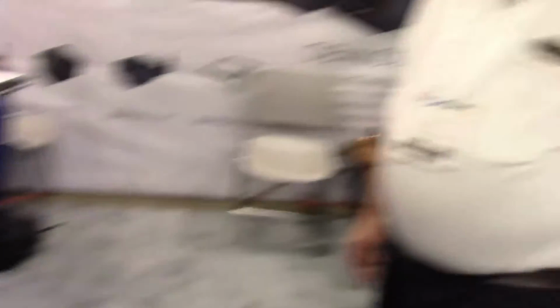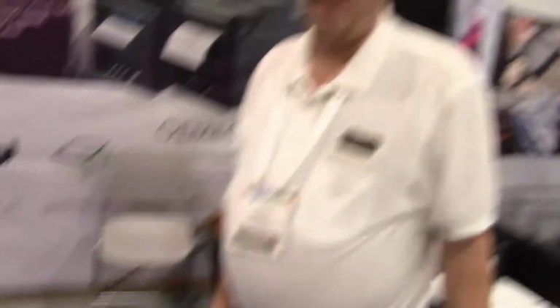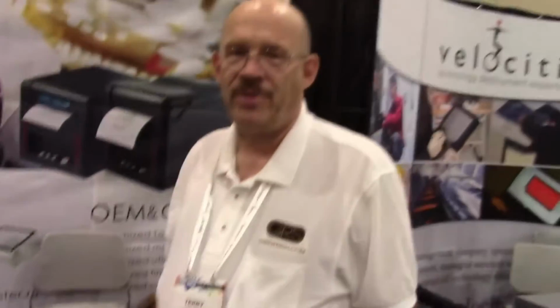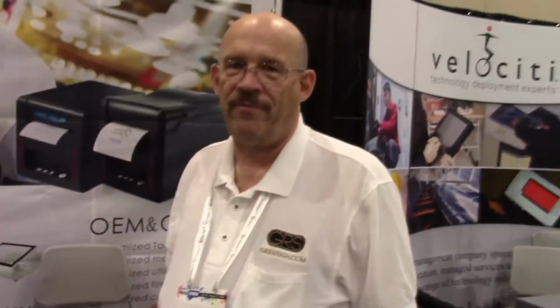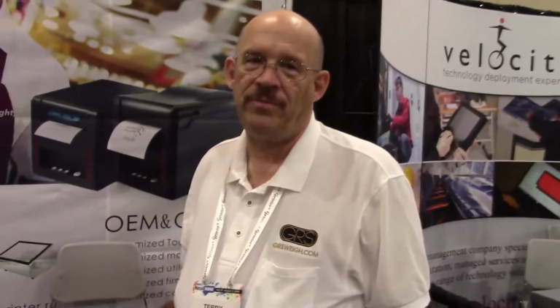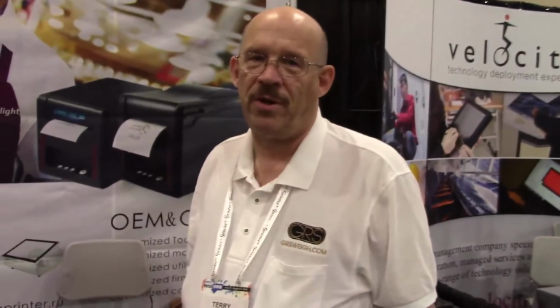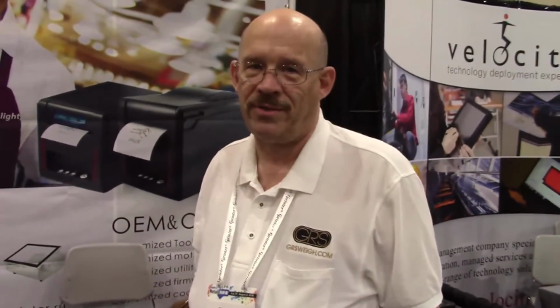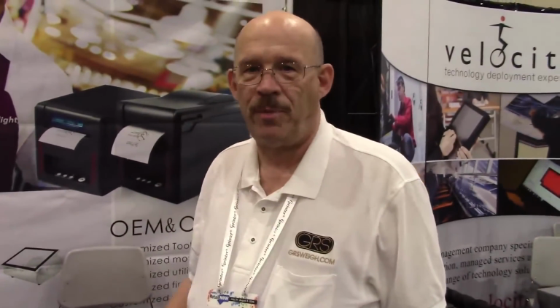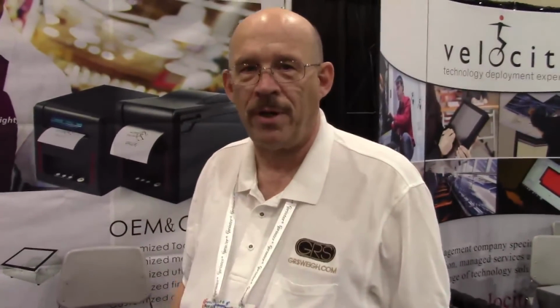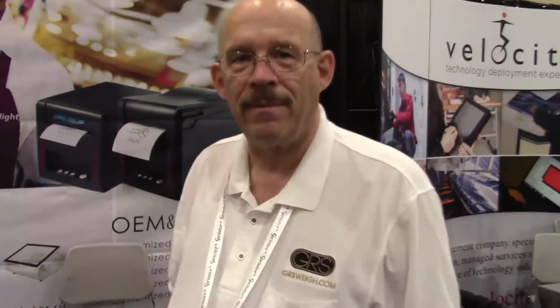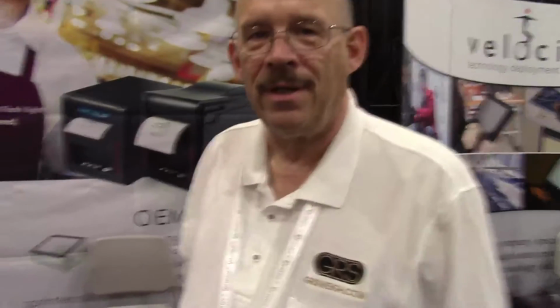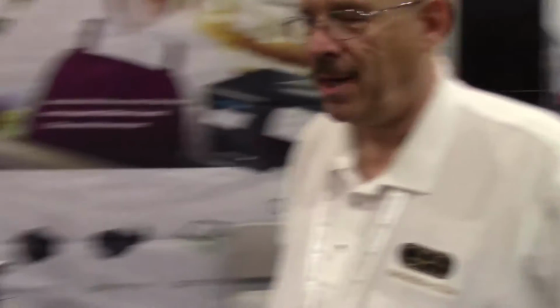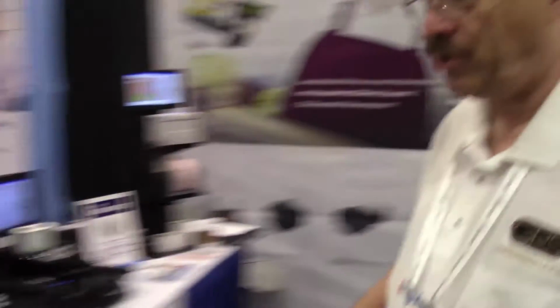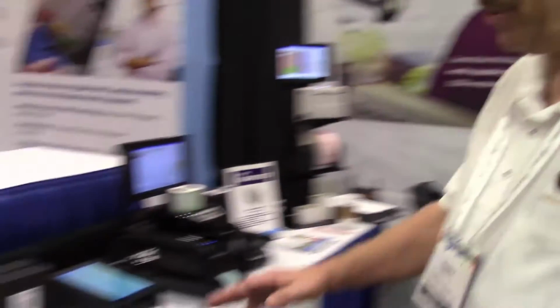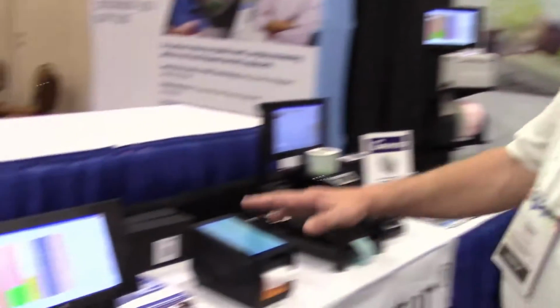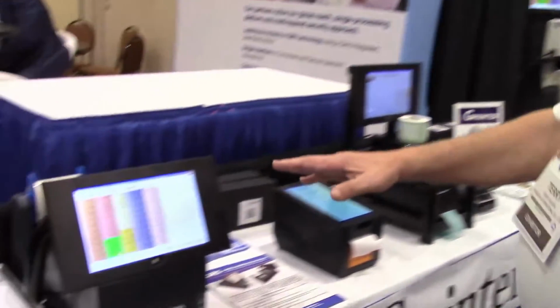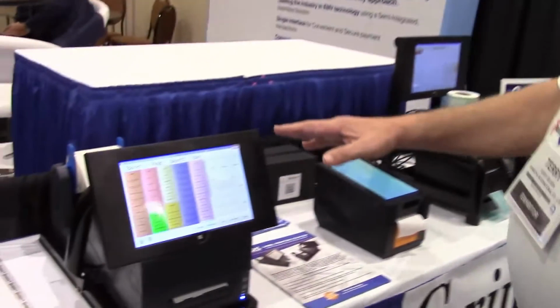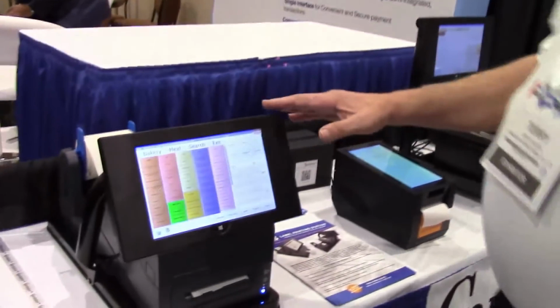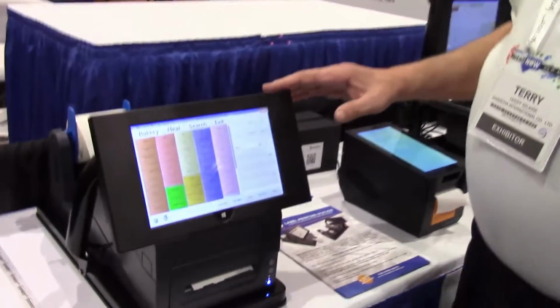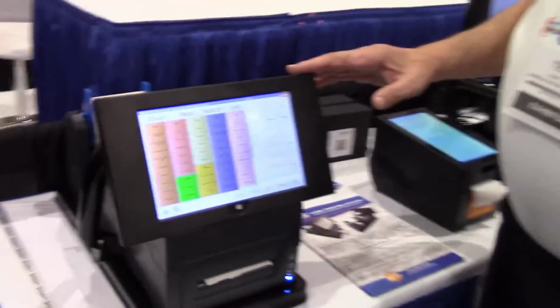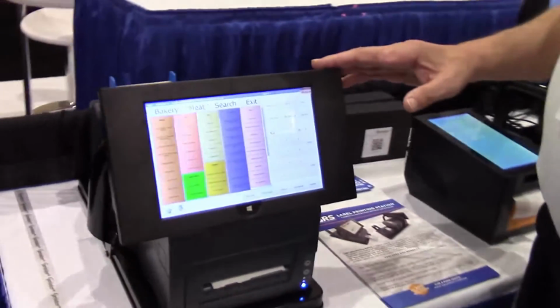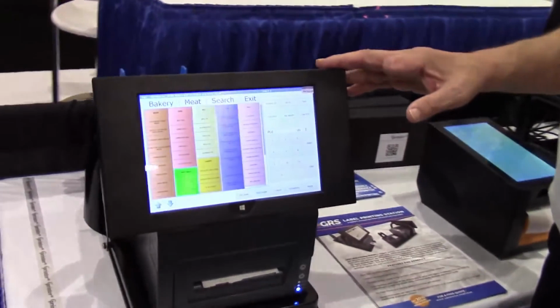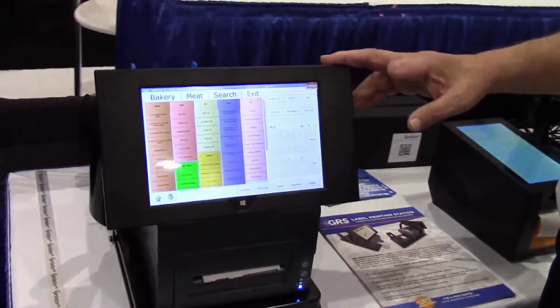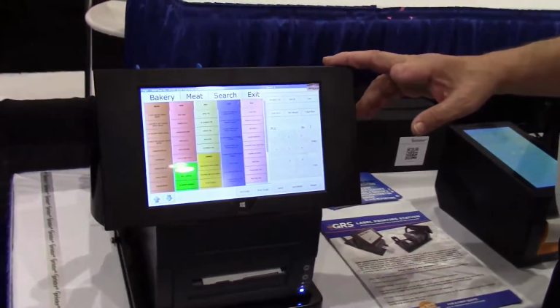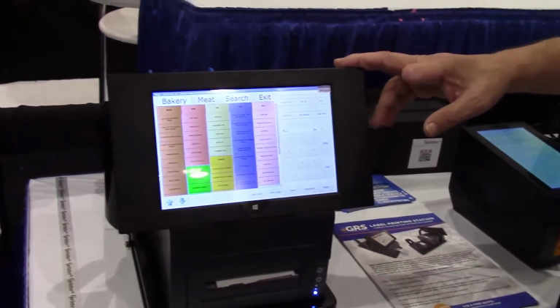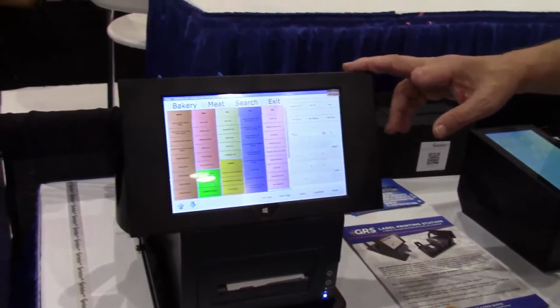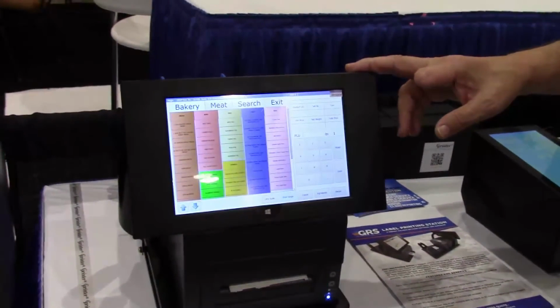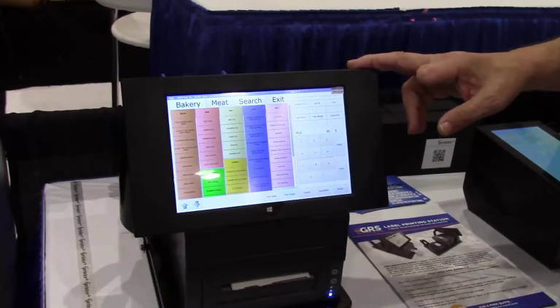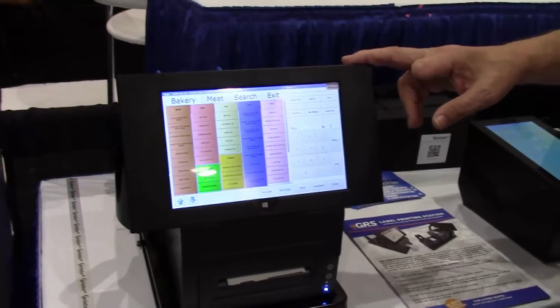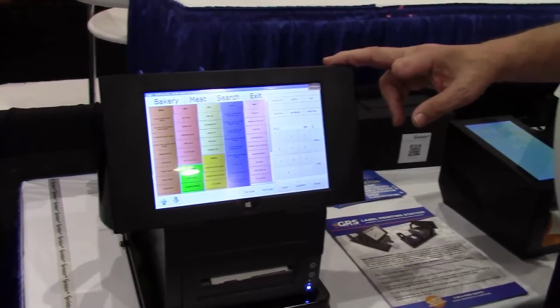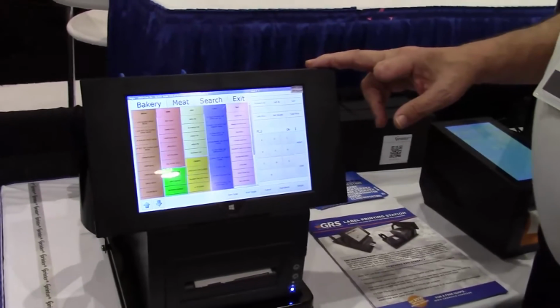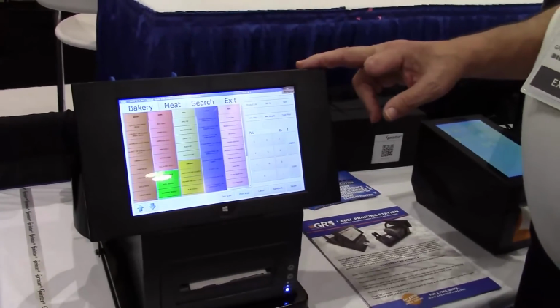Hi, I'm Terry from GRS and G Printer. I'm going to show you our label printing station that's made for the bakery.